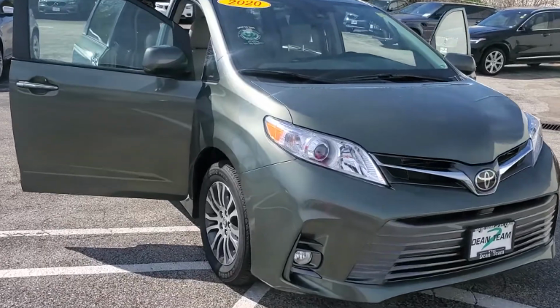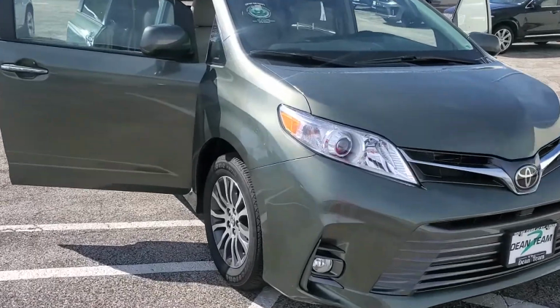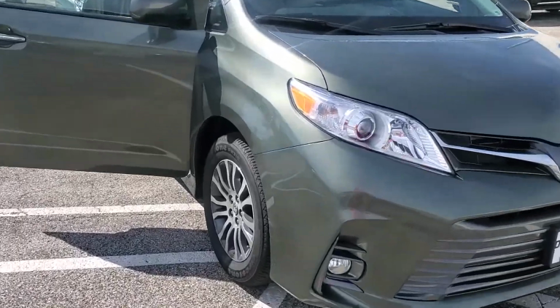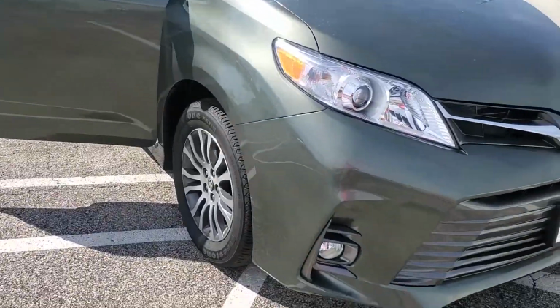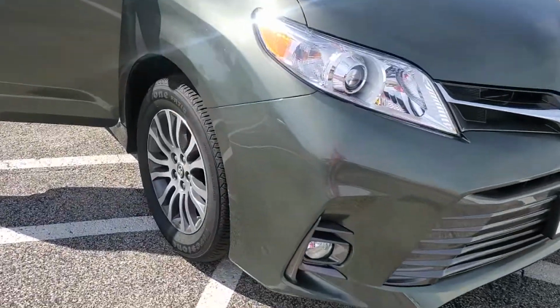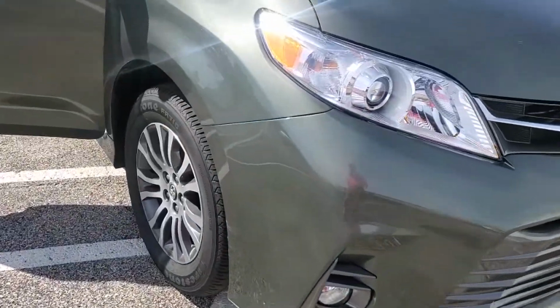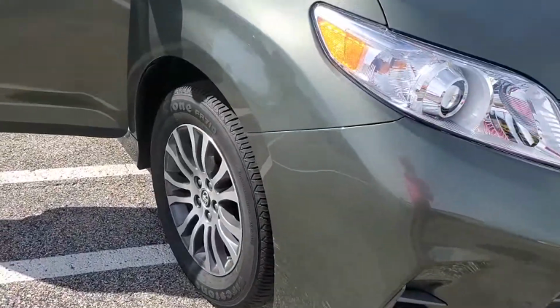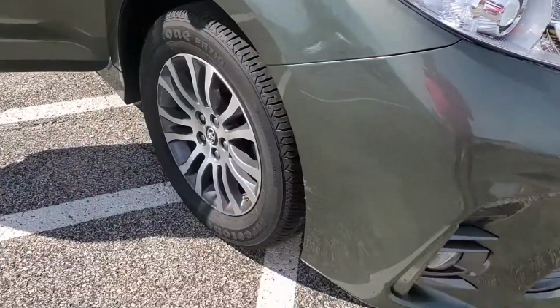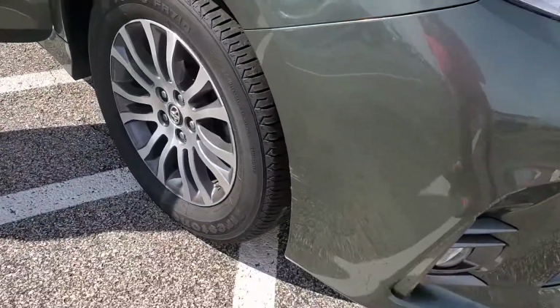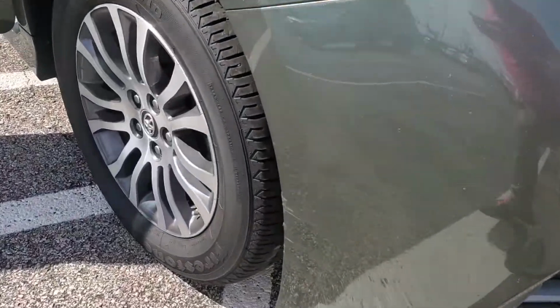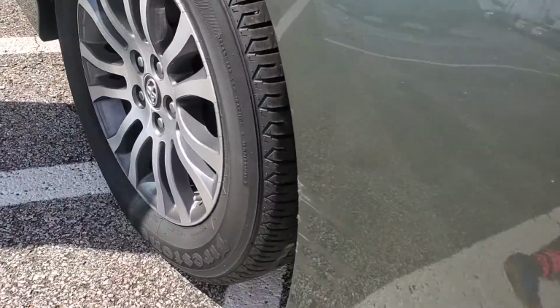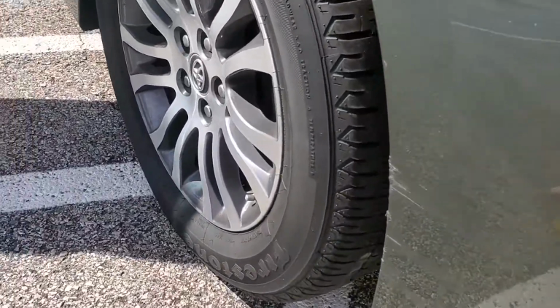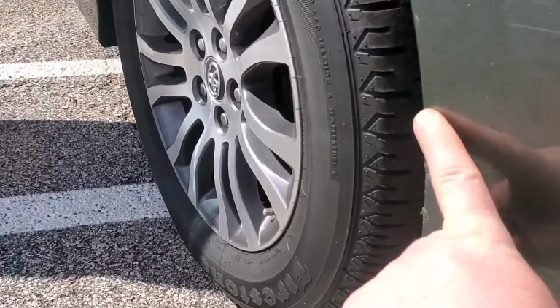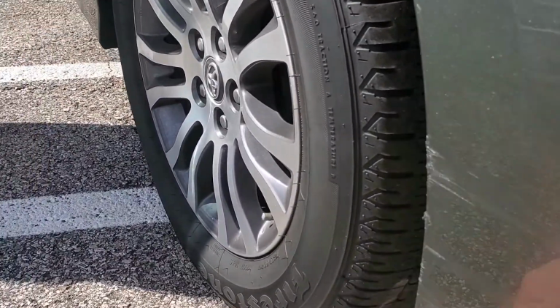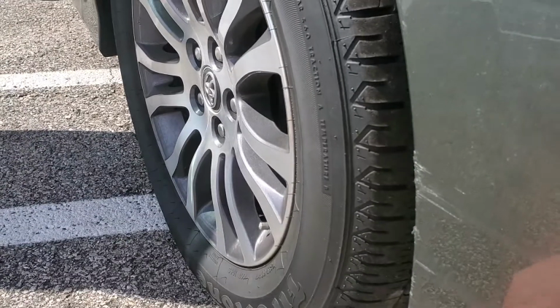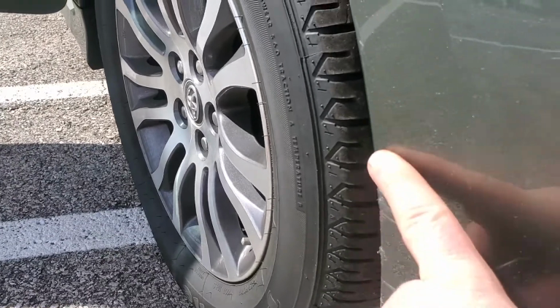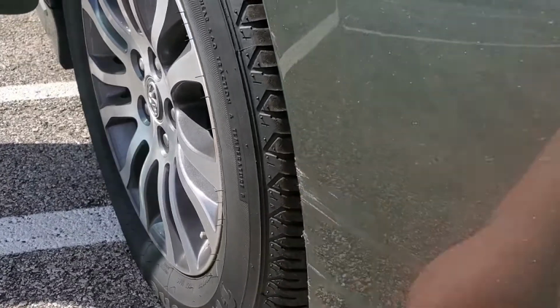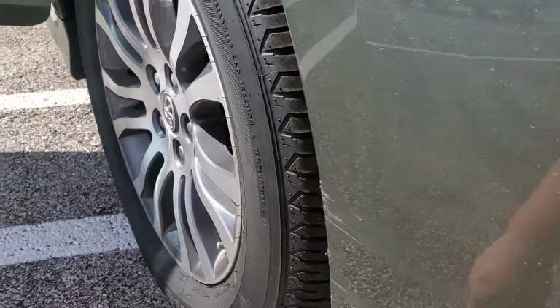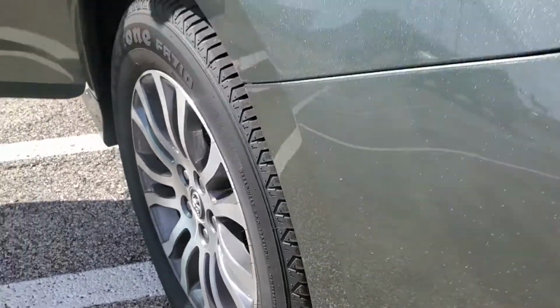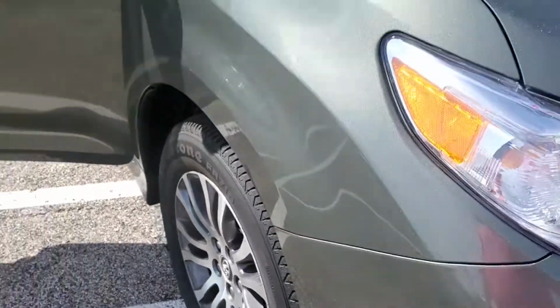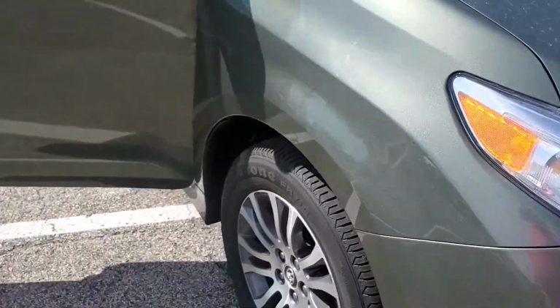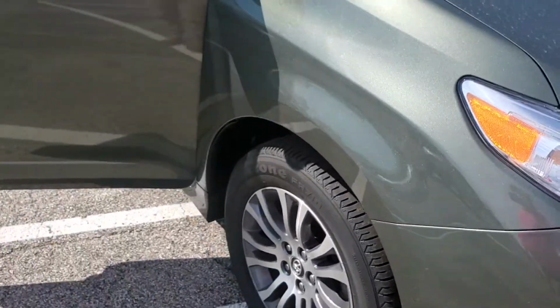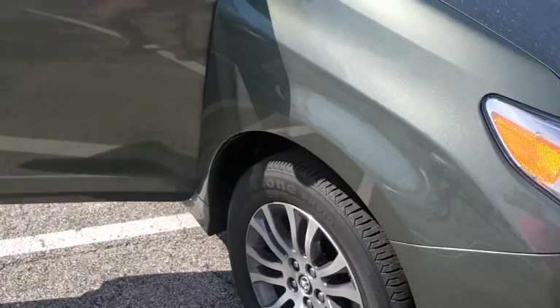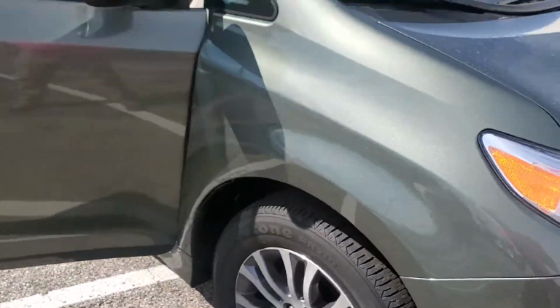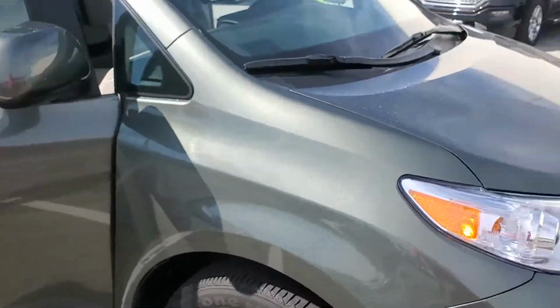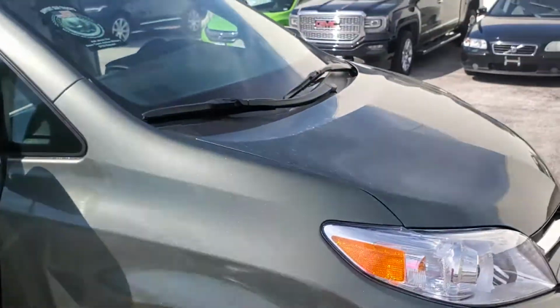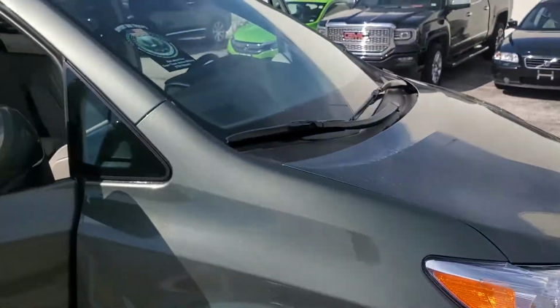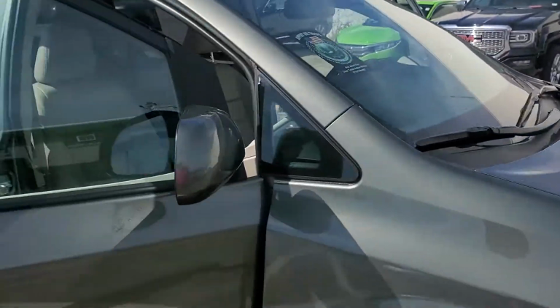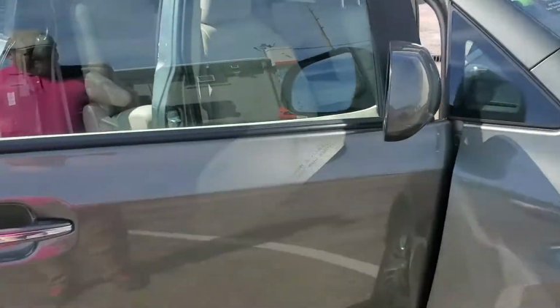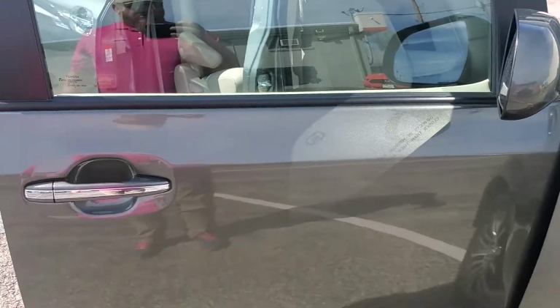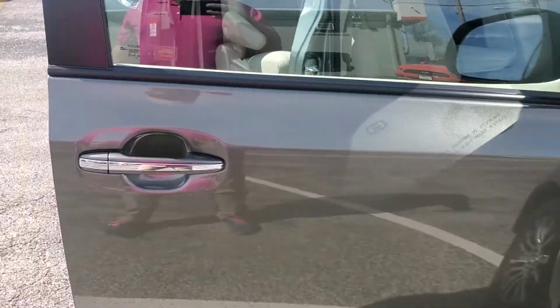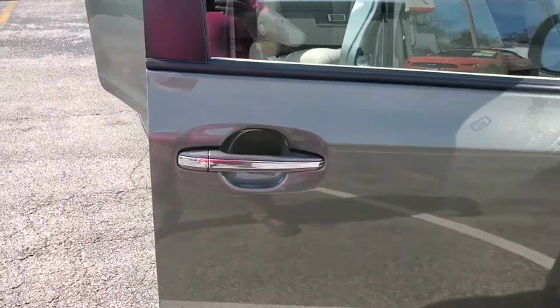There's a little imperfection — right here. But this wheel is good. Hood is good. Door is good.